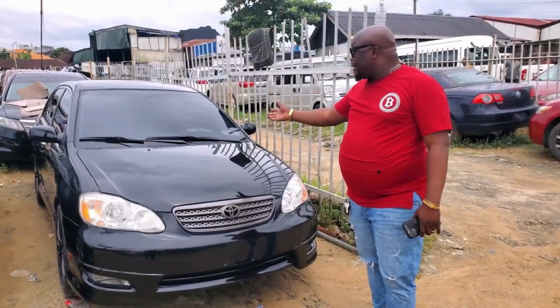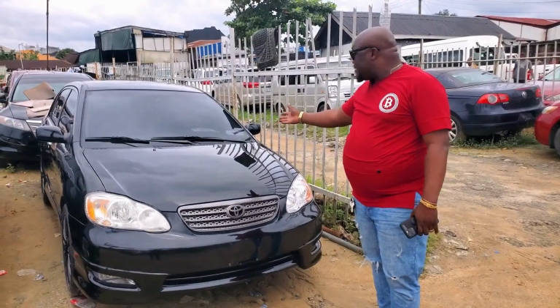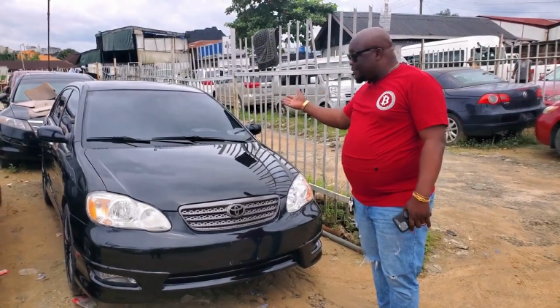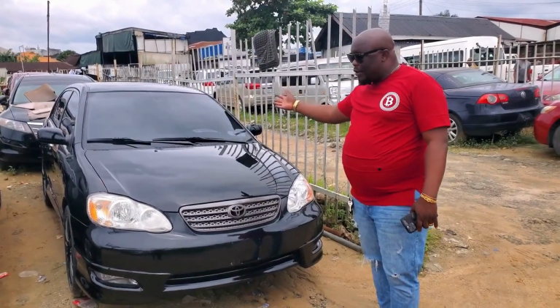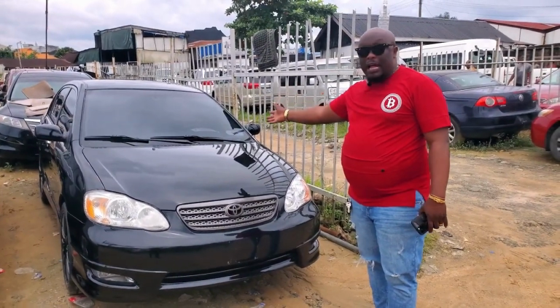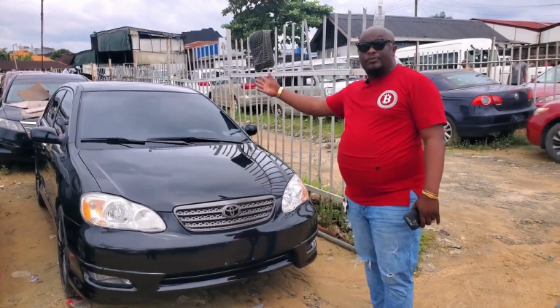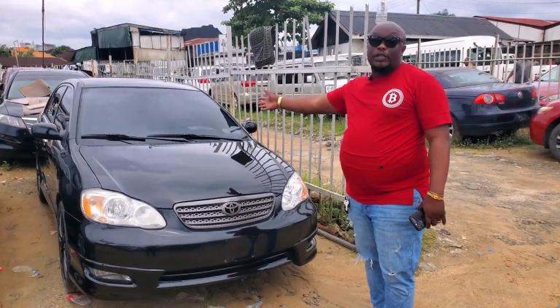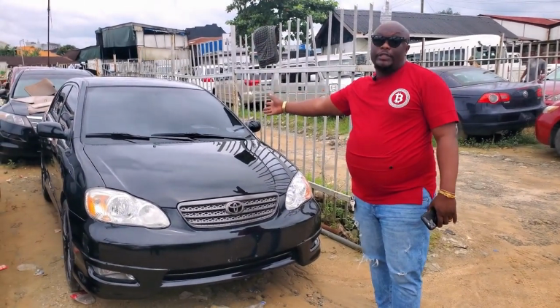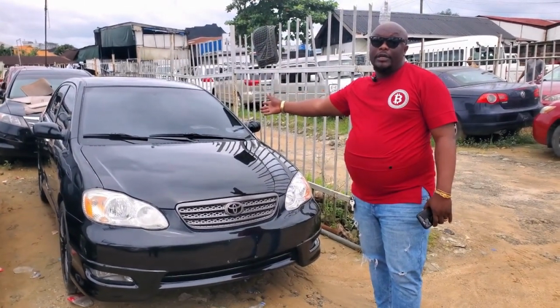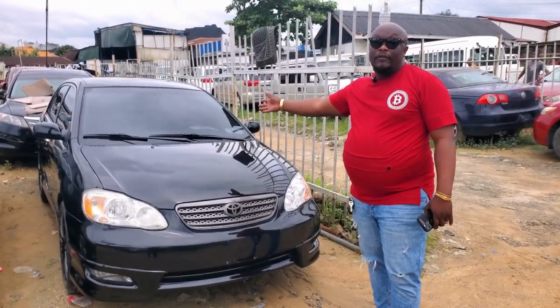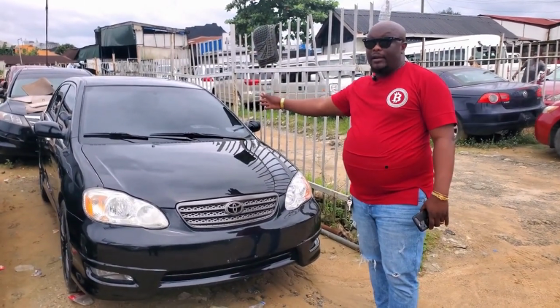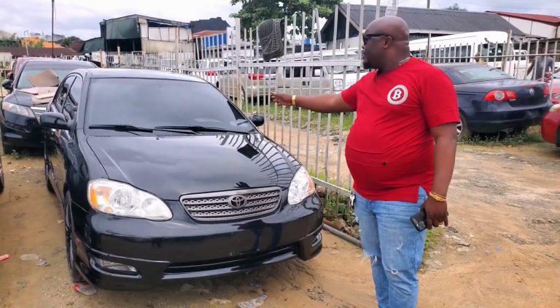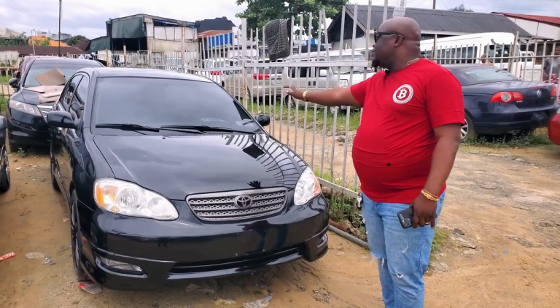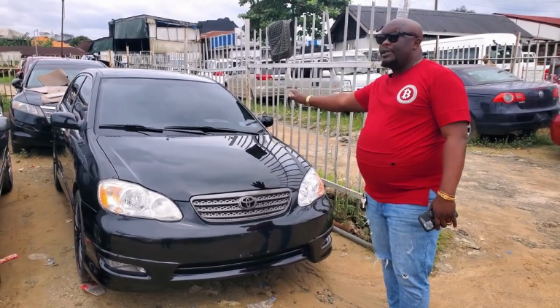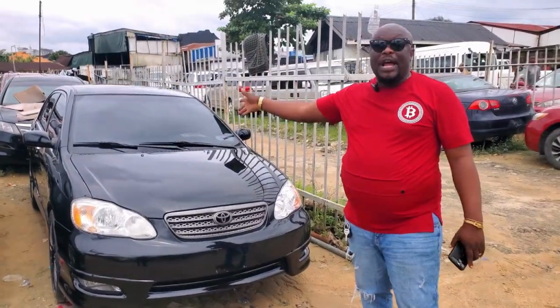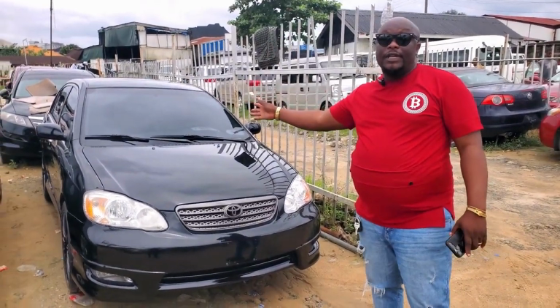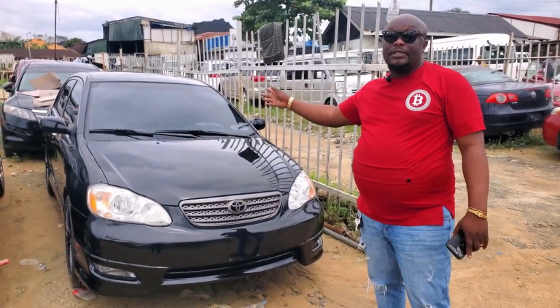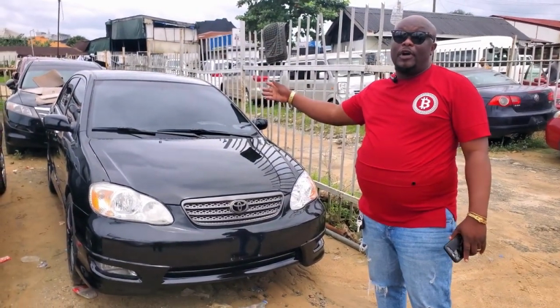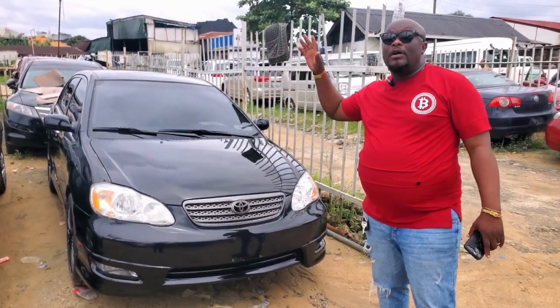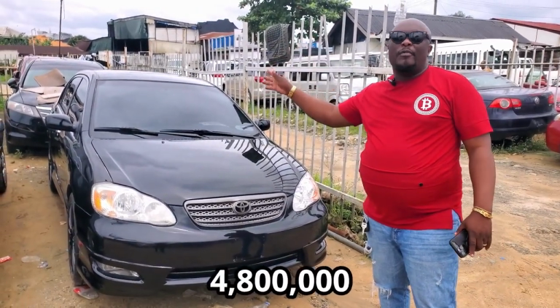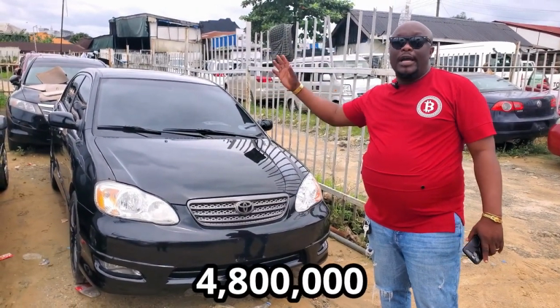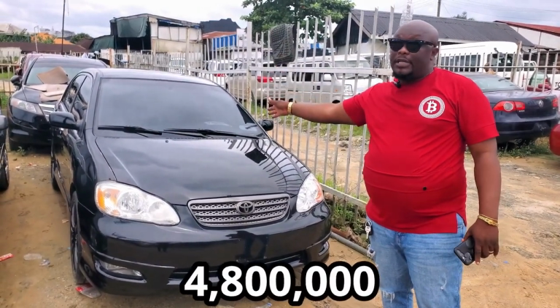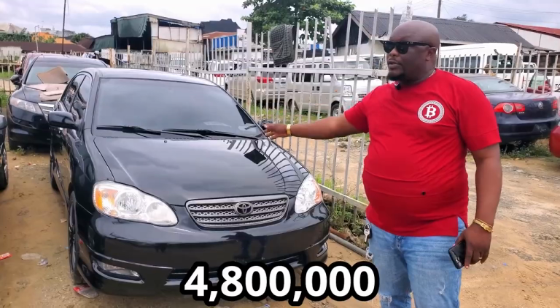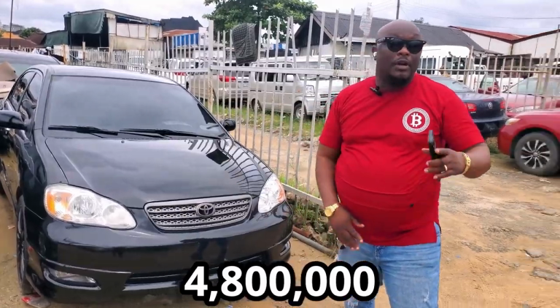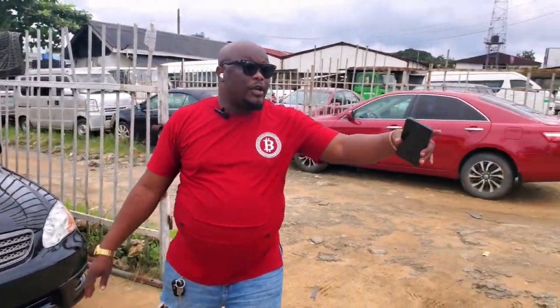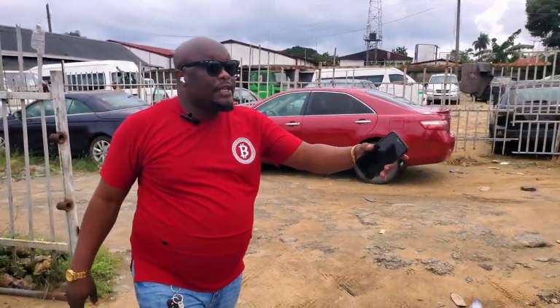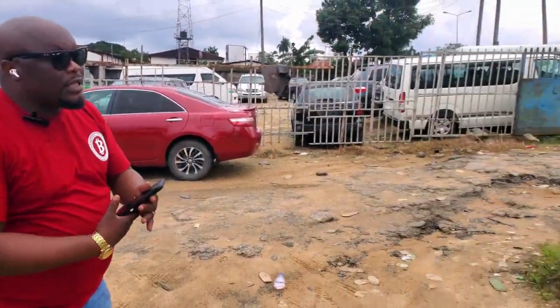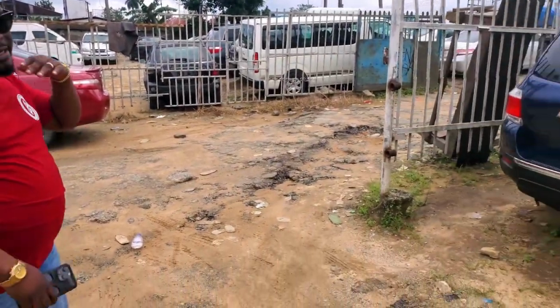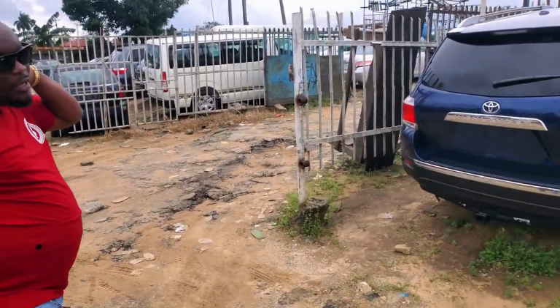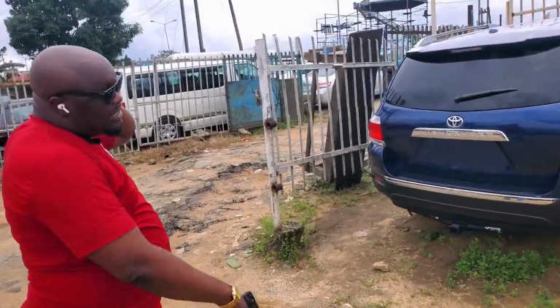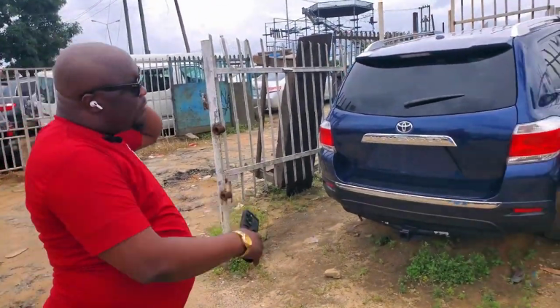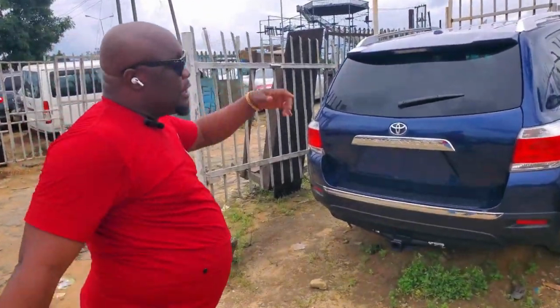It's a 2006 Toyota Corolla sports engine. Very clean. Face body. The price of this is going for $4,800,000. We also have this Toyota Highlander 2011 model.